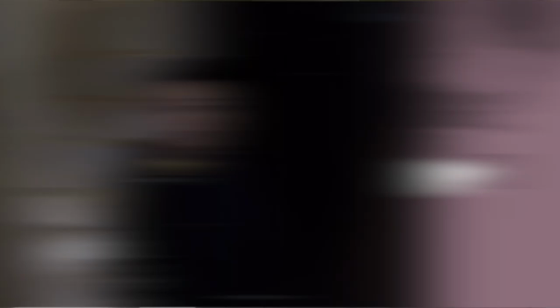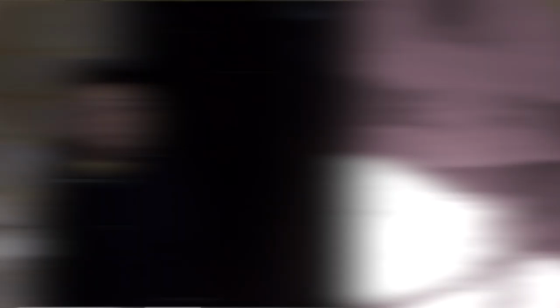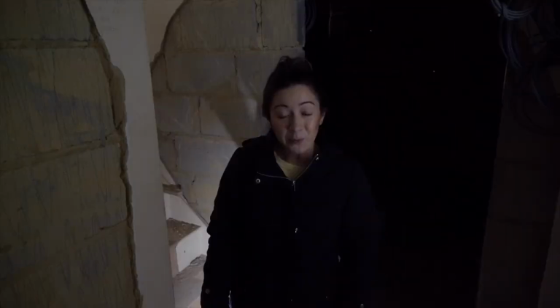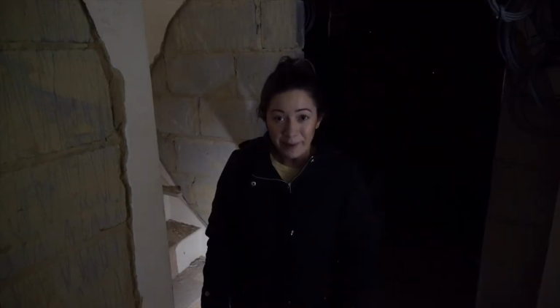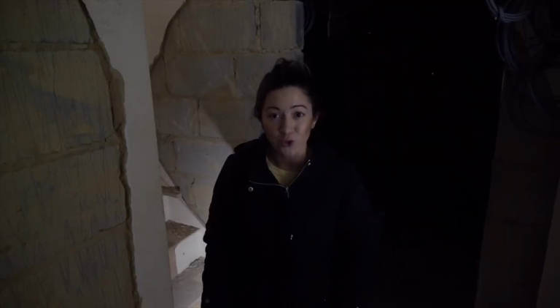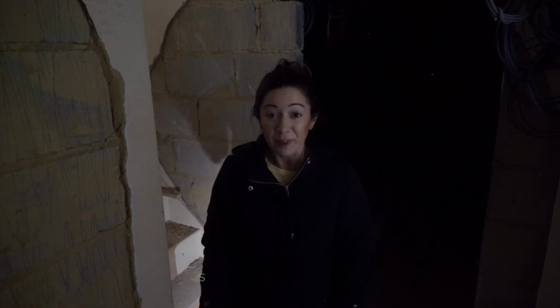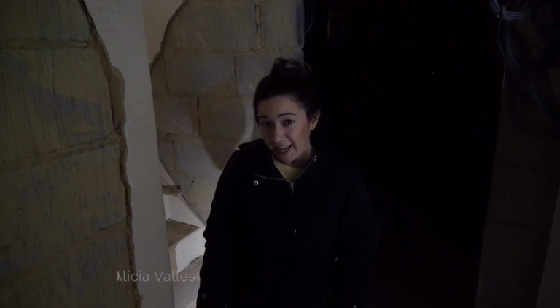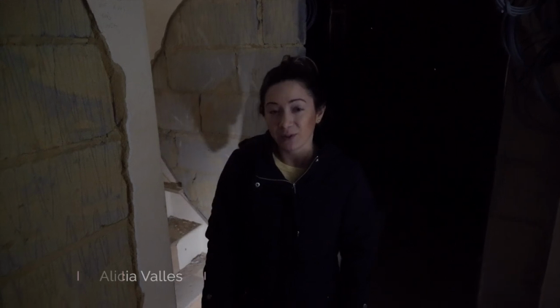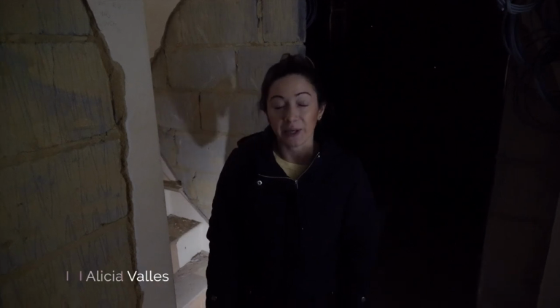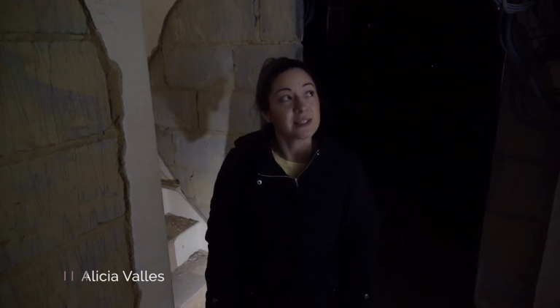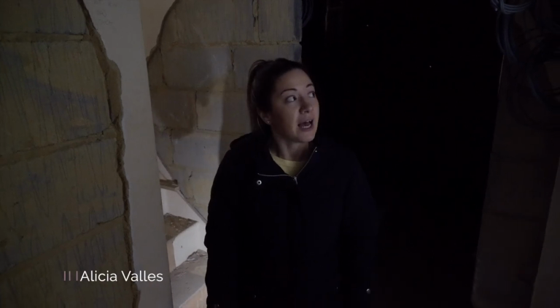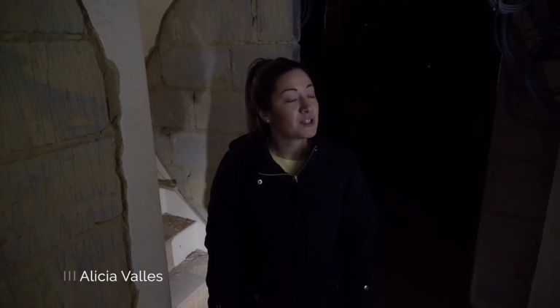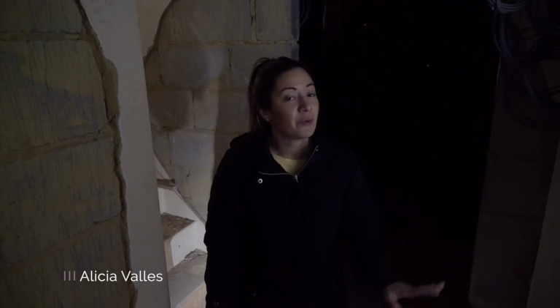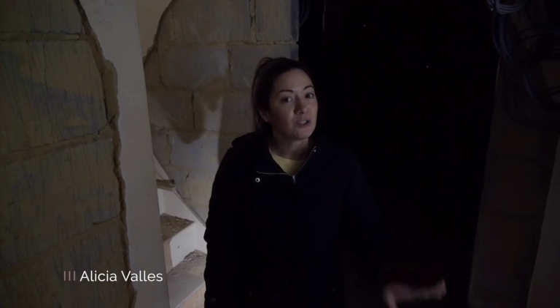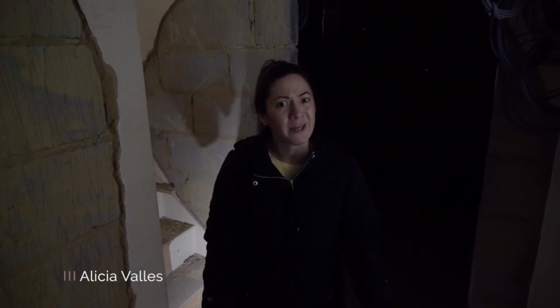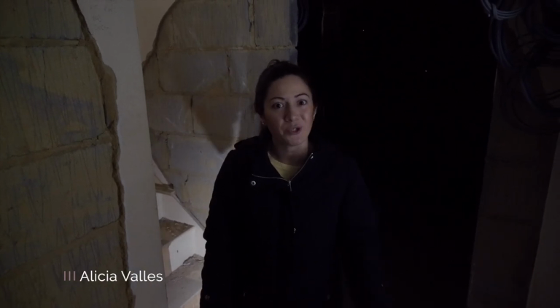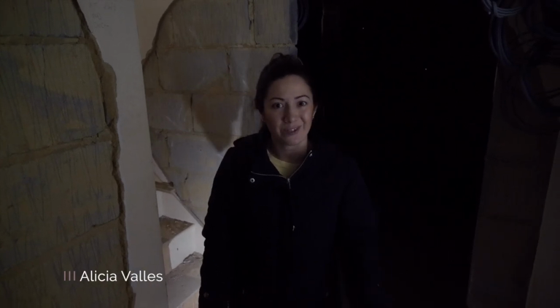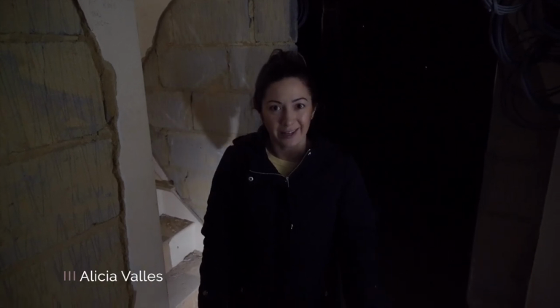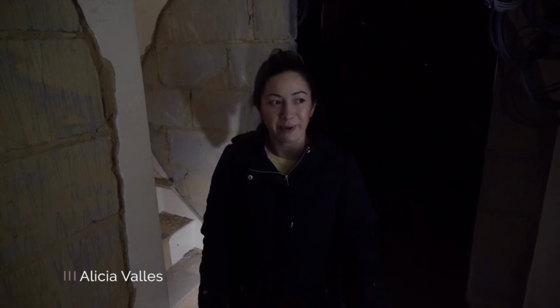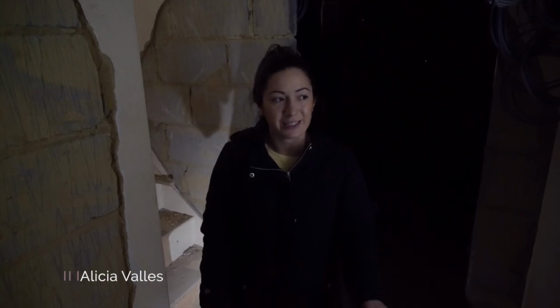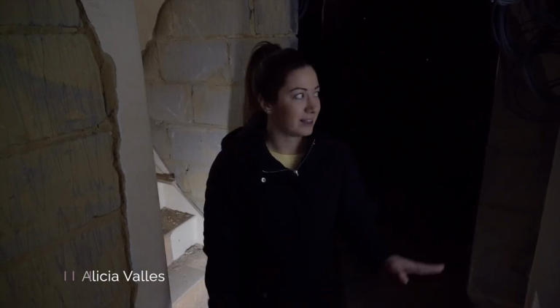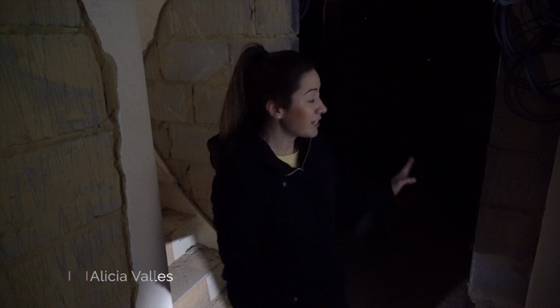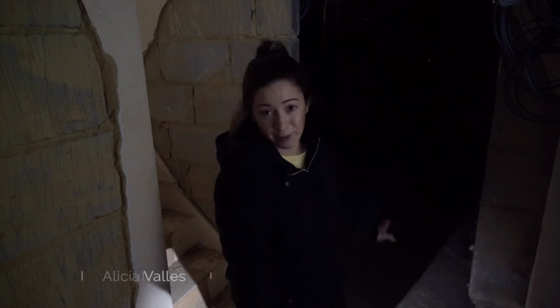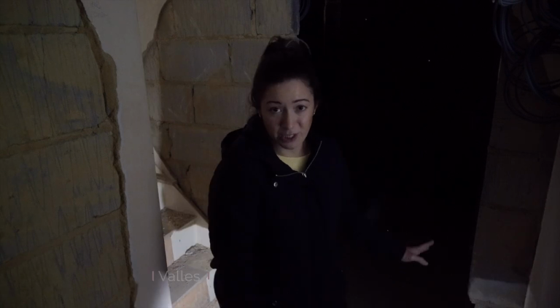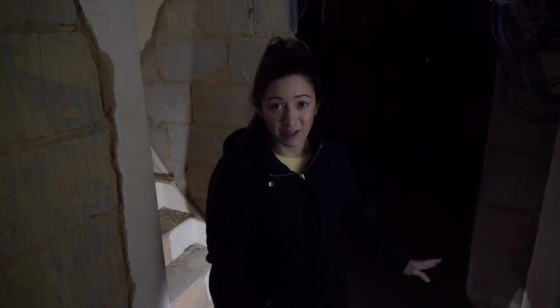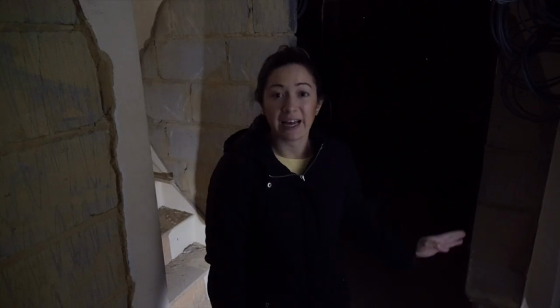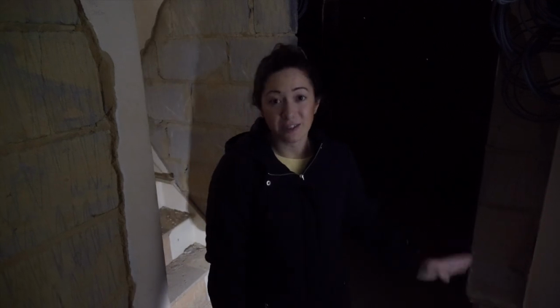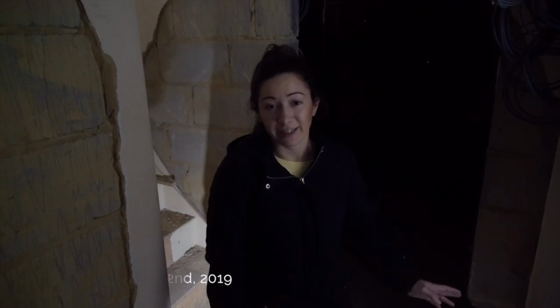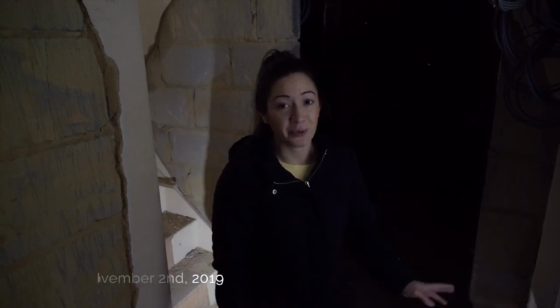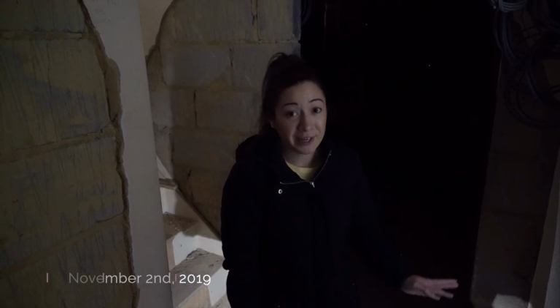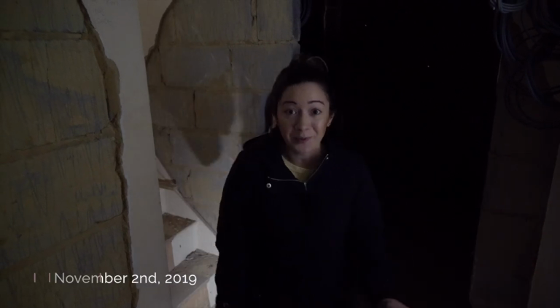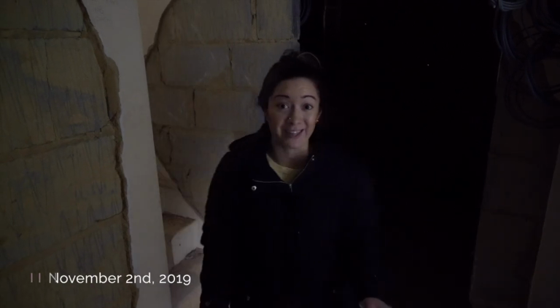Hi everyone, welcome back to number three Anglesey Close. We're going to try and show you downstairs but the windows have all been blocked up and there's no light, so we're going to do our best.